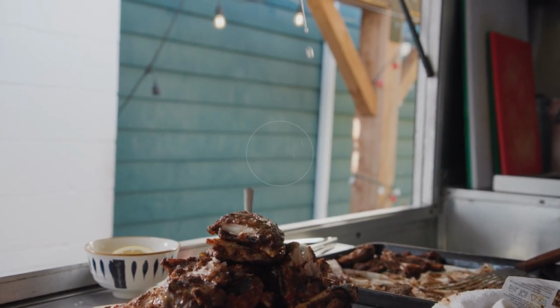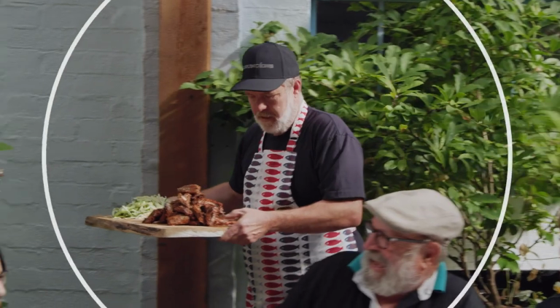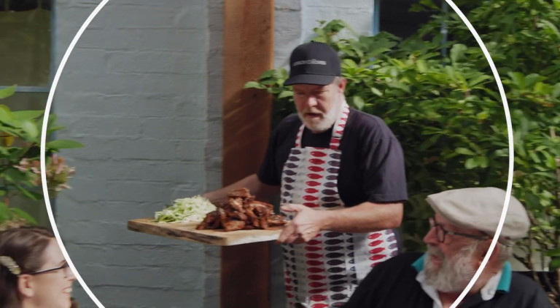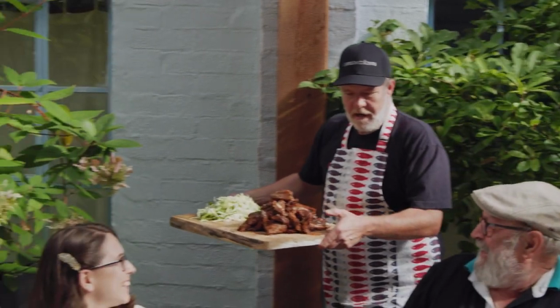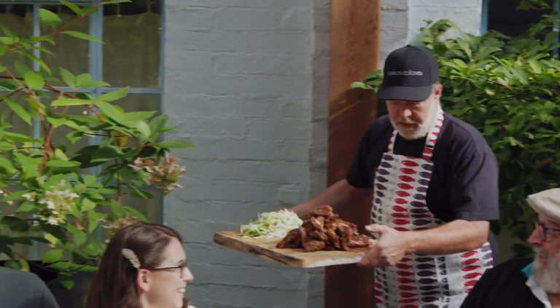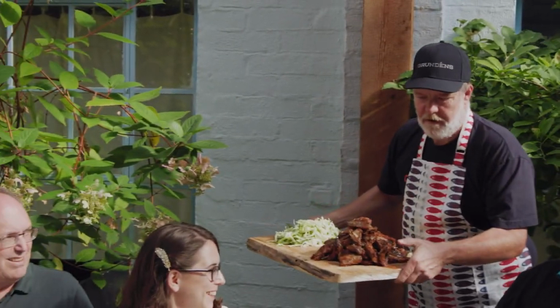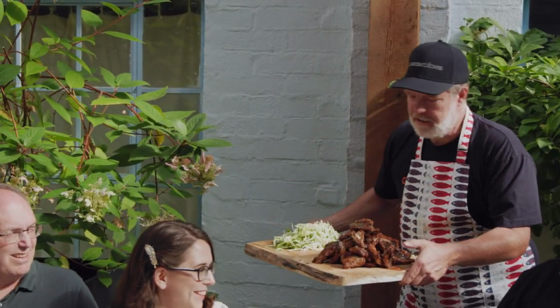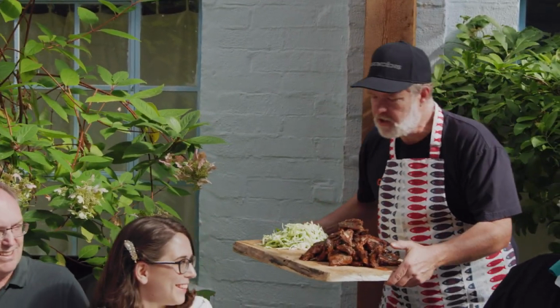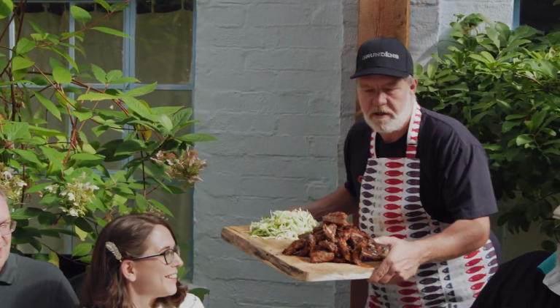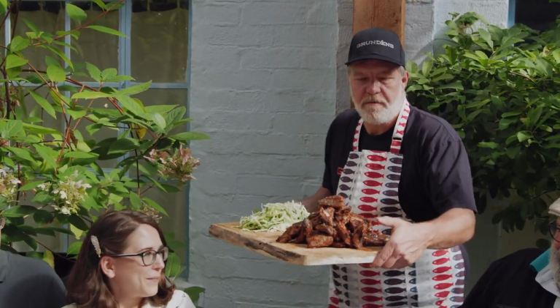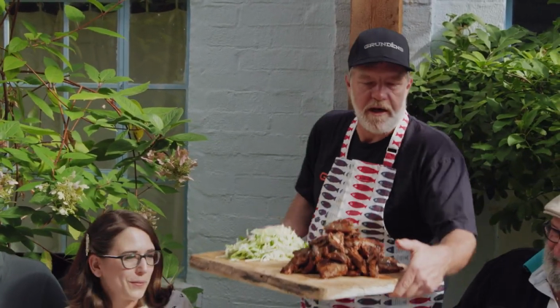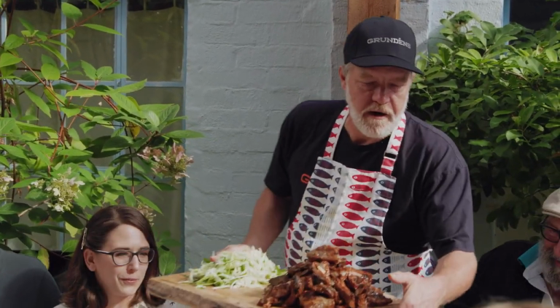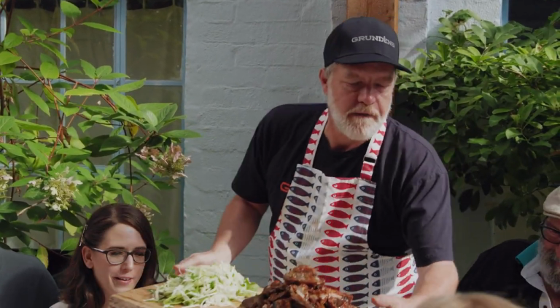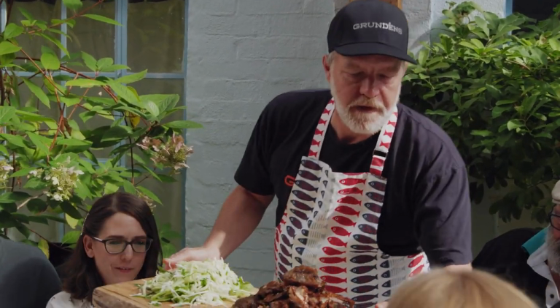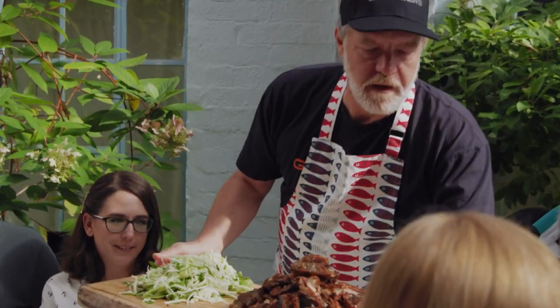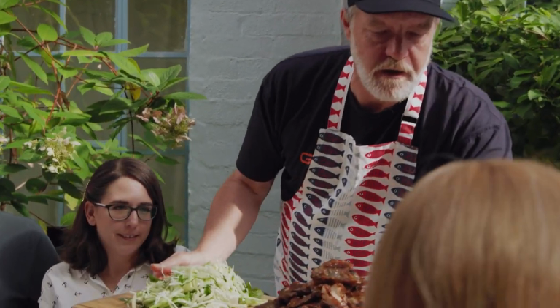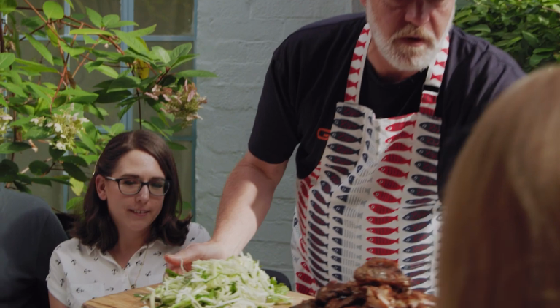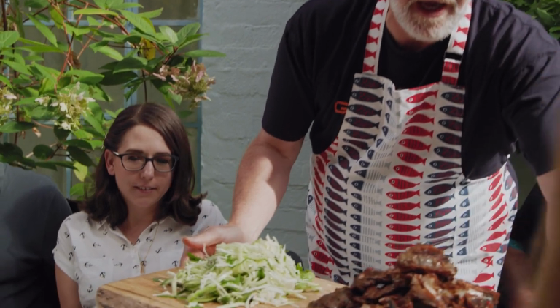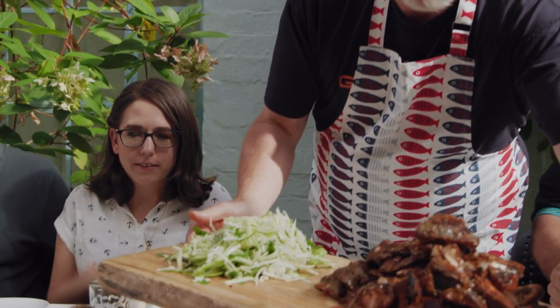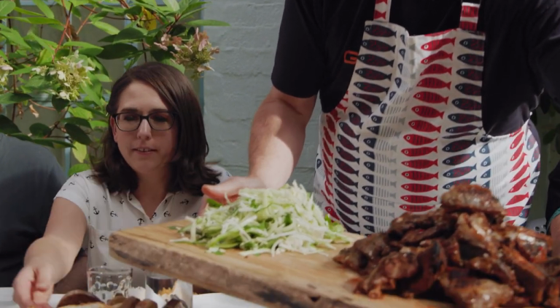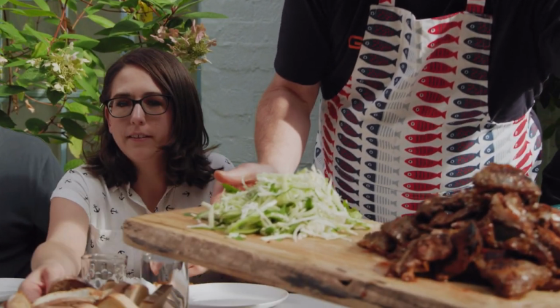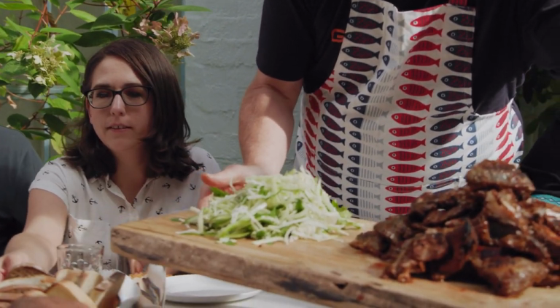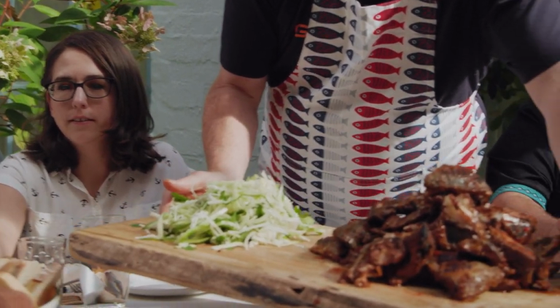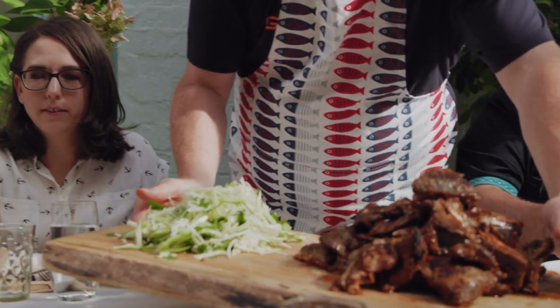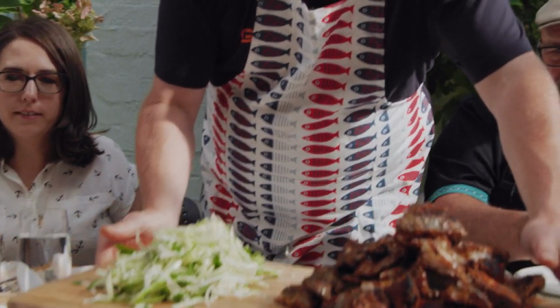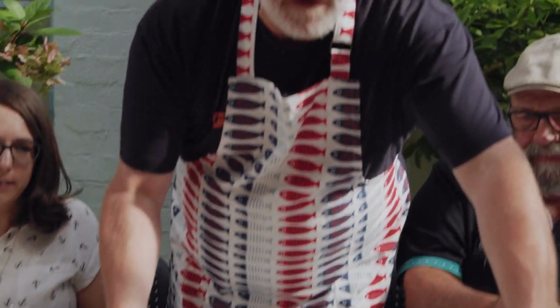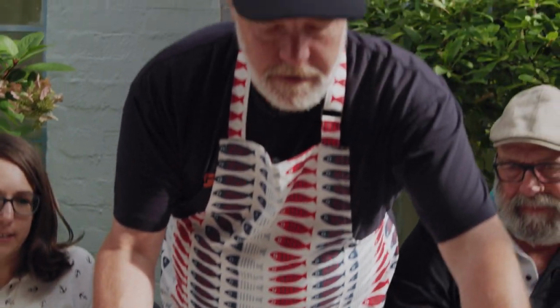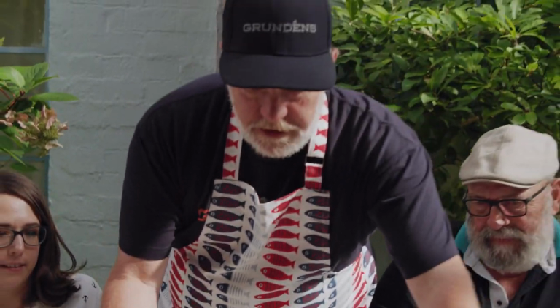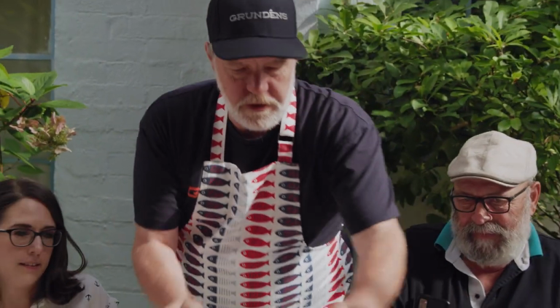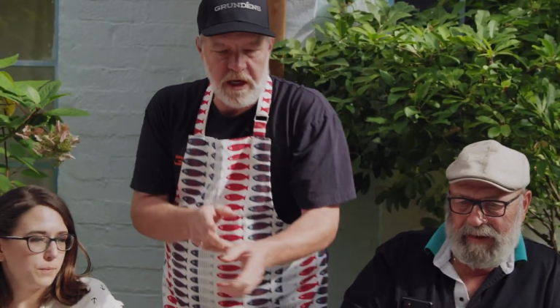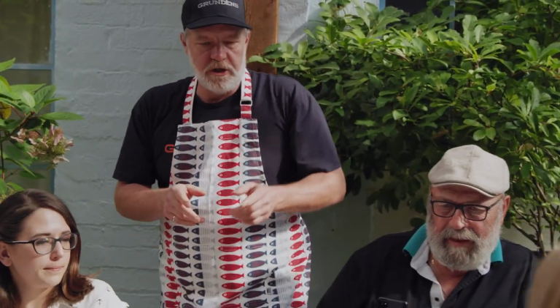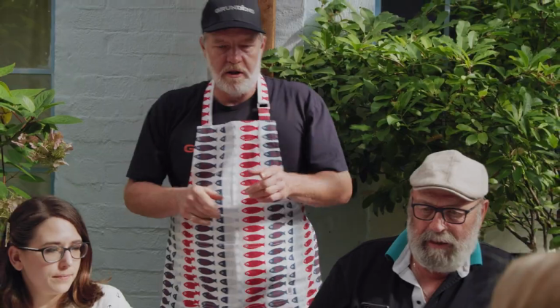Okay, just be careful — I've got some sauce dripping there. So what we have, which you guys are all familiar with, is some roasted sablefish collars.